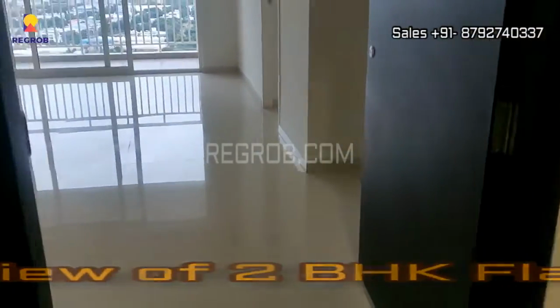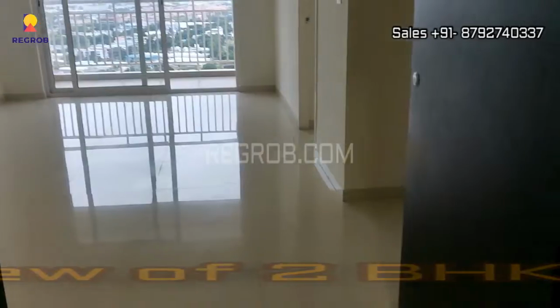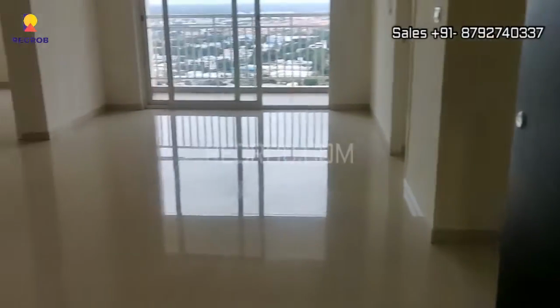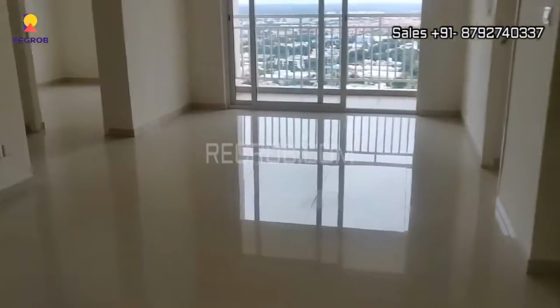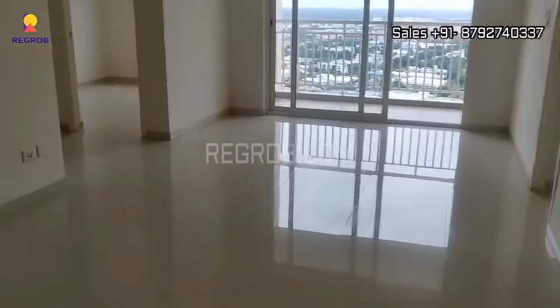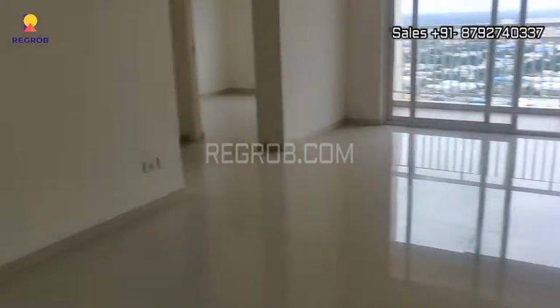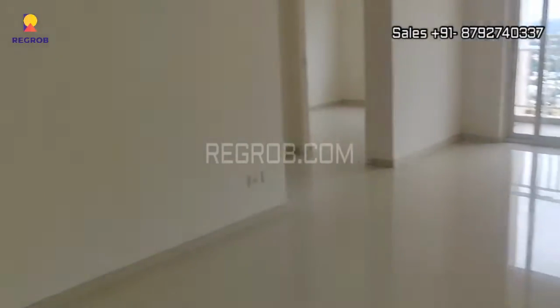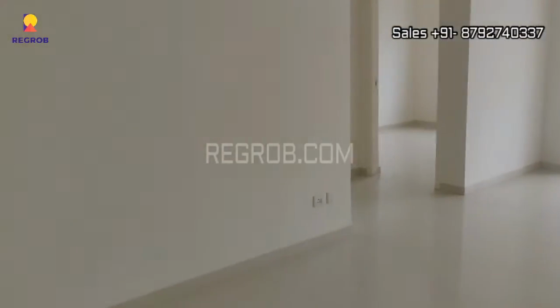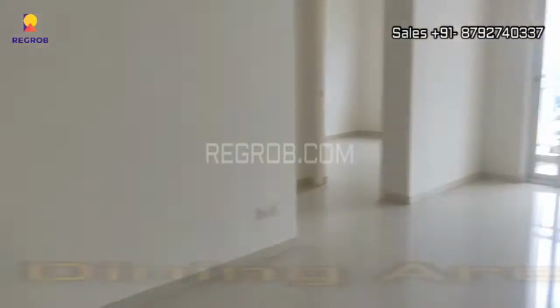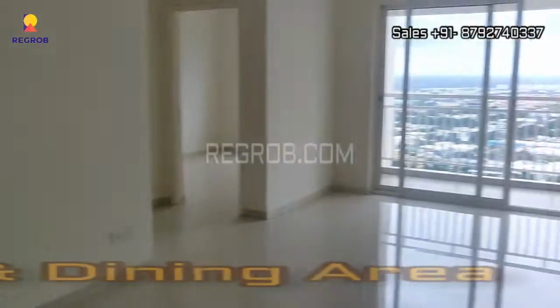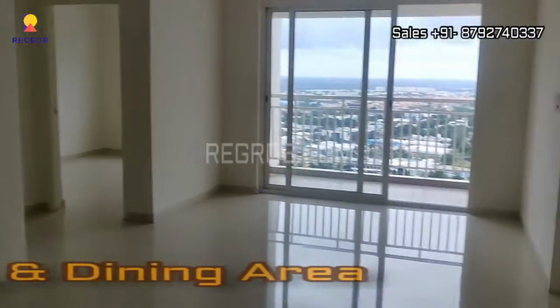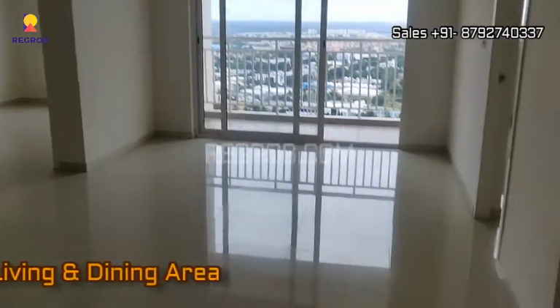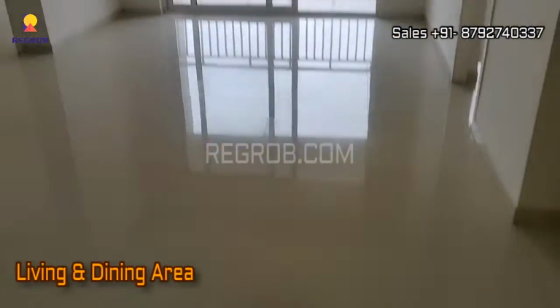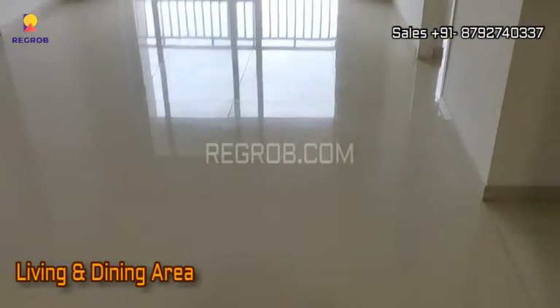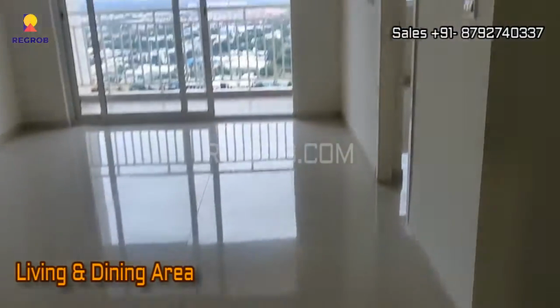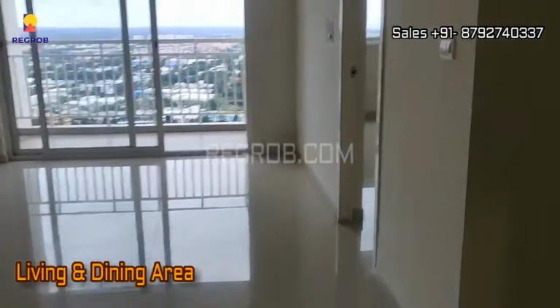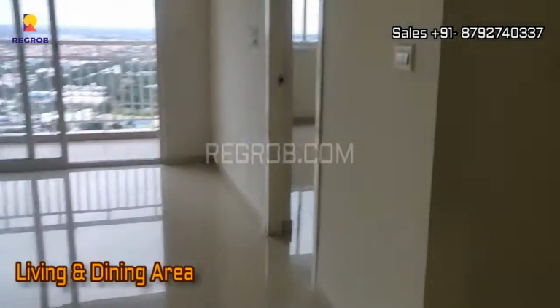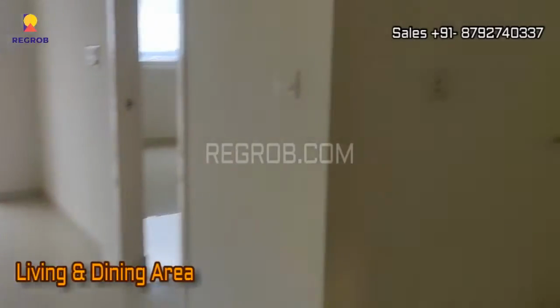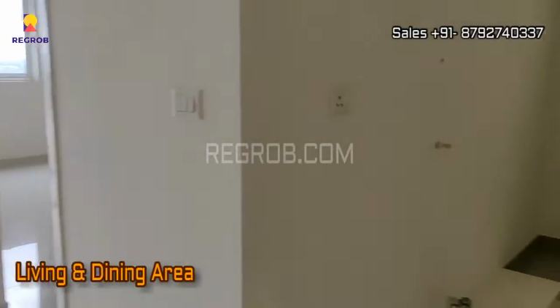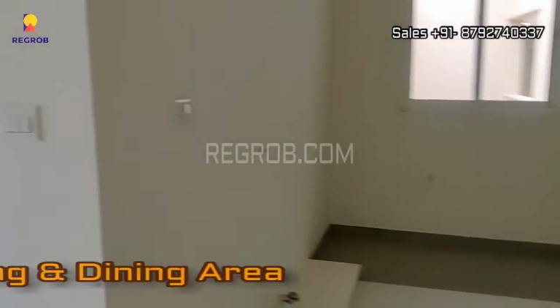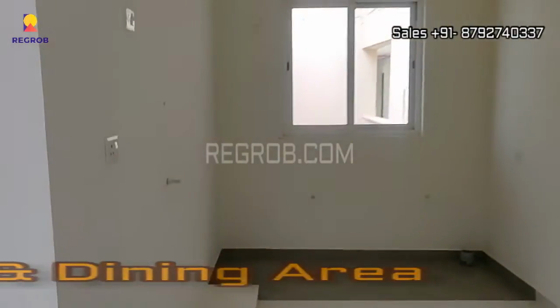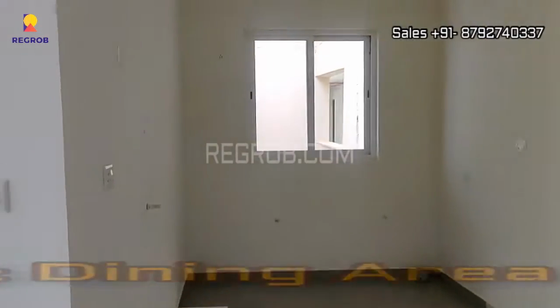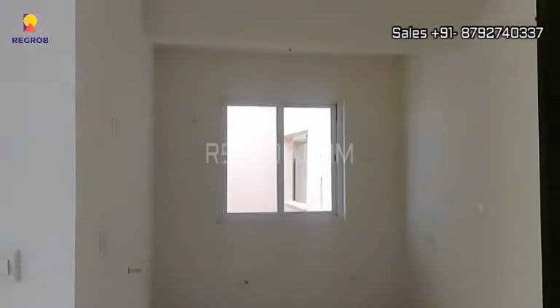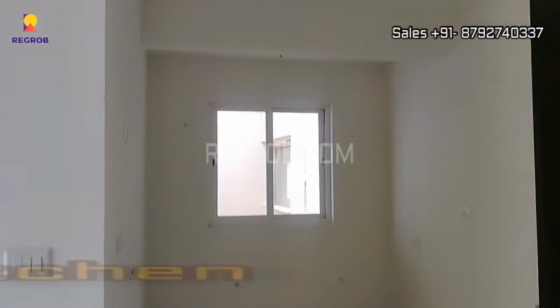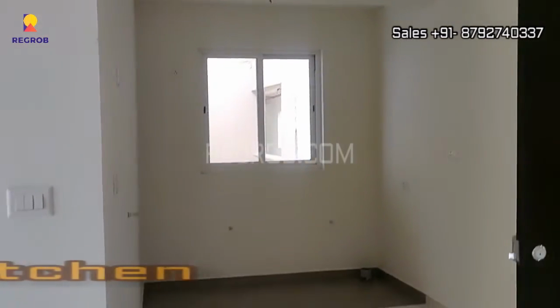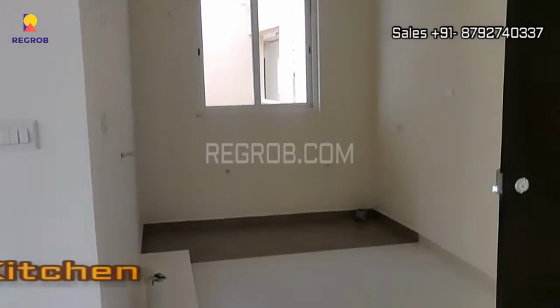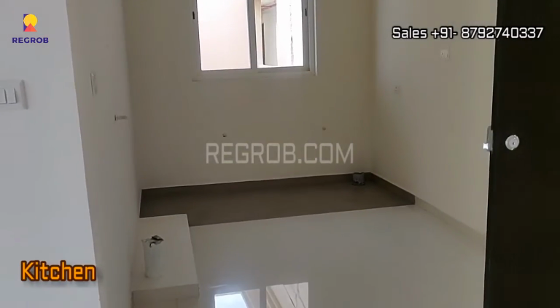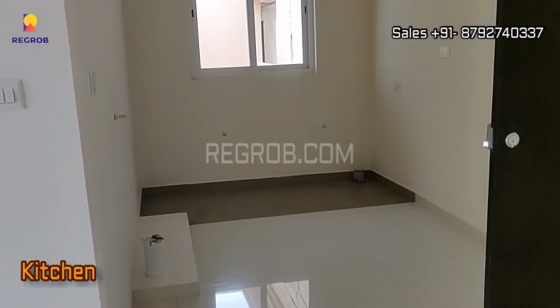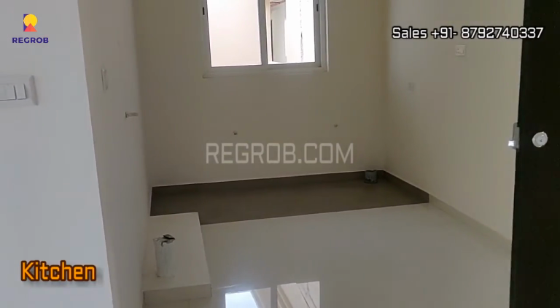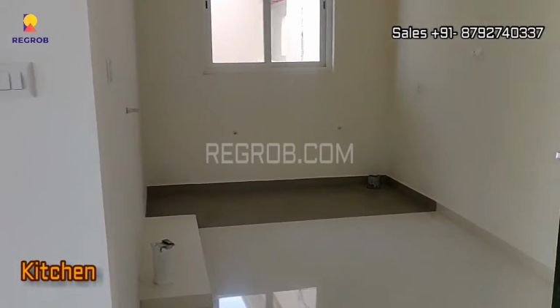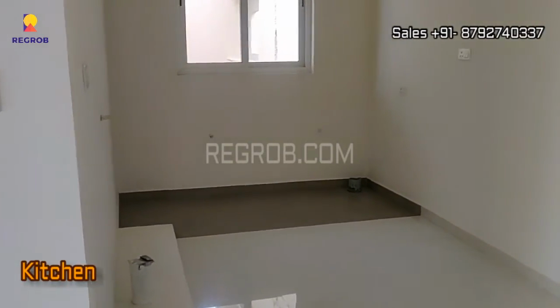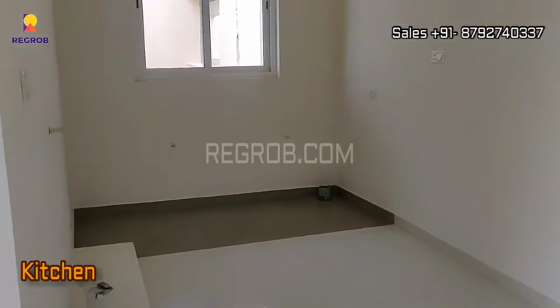So, this is the main entrance door. And here comes the living and dining area. And here to my right hand side we have the kitchen.